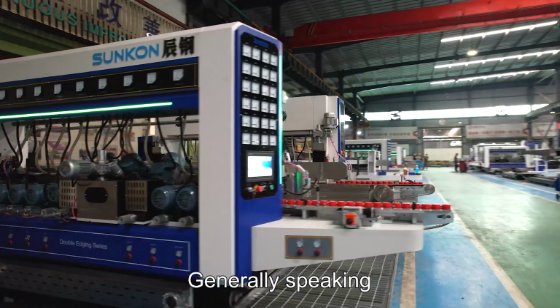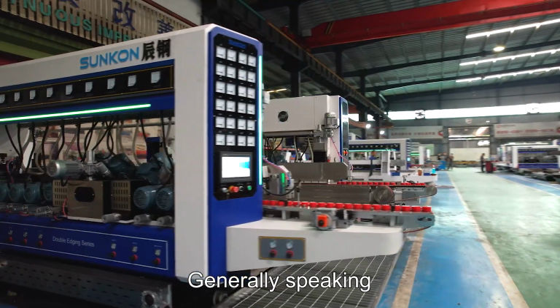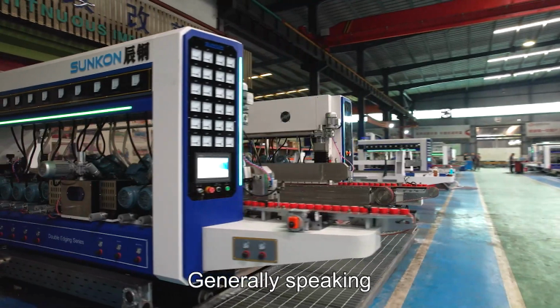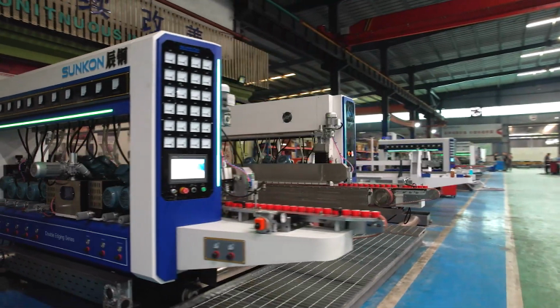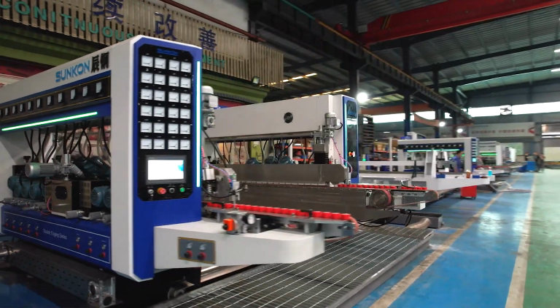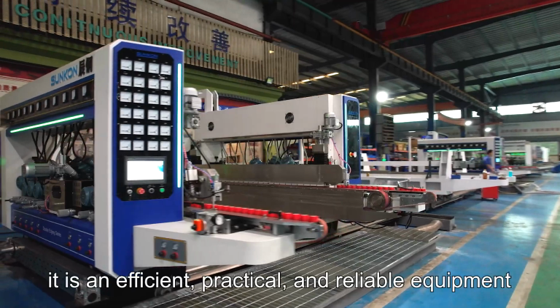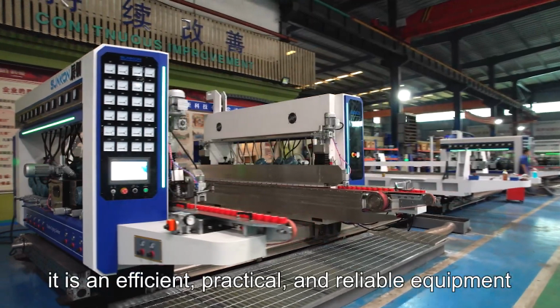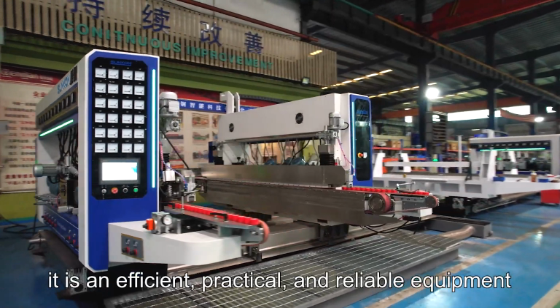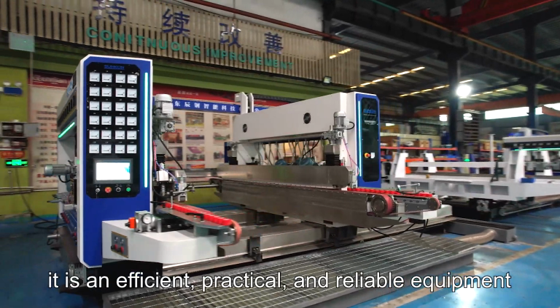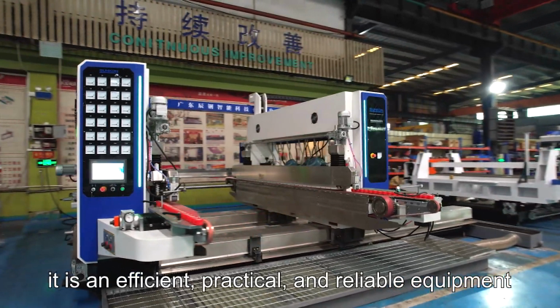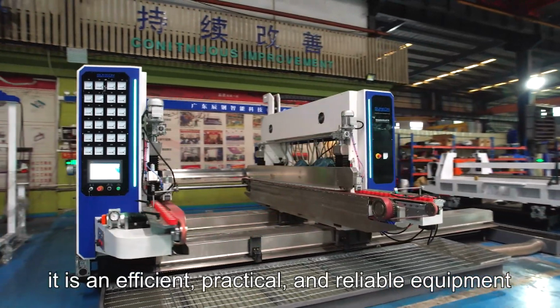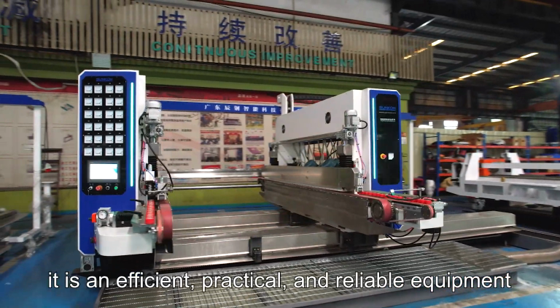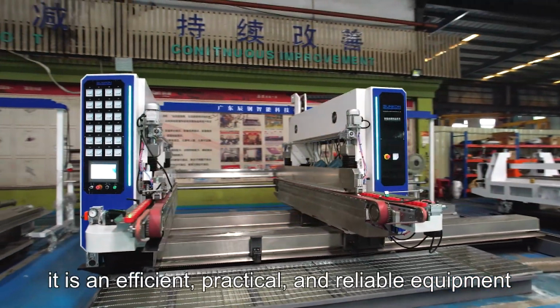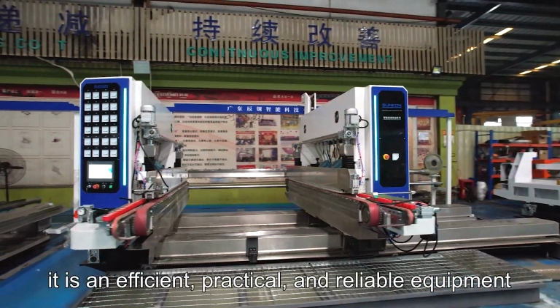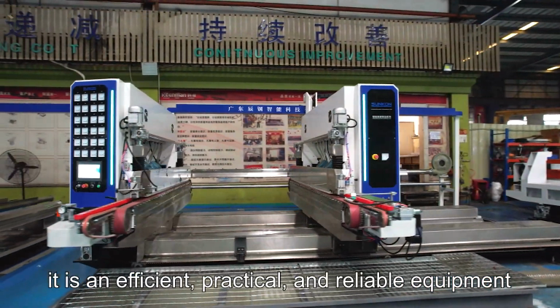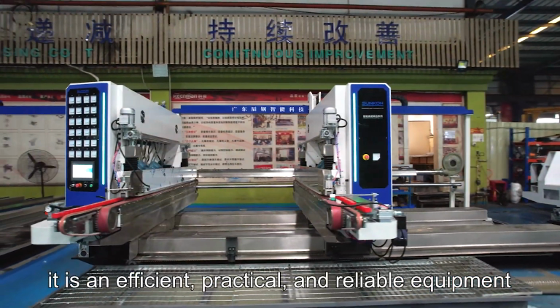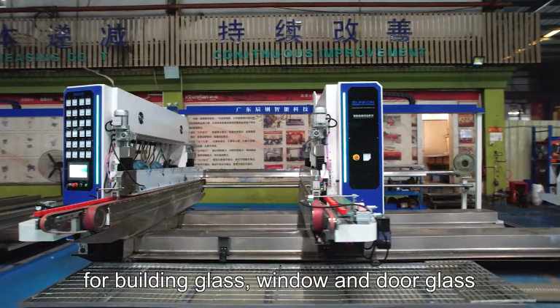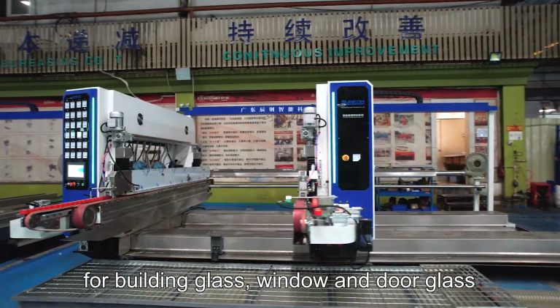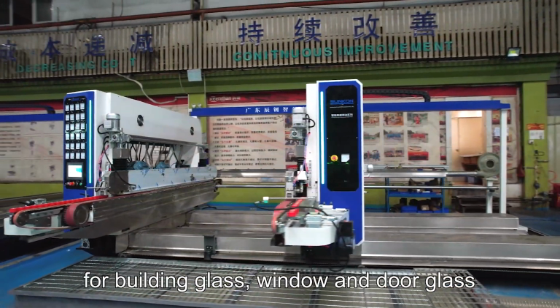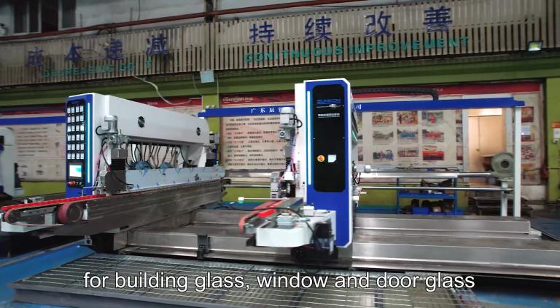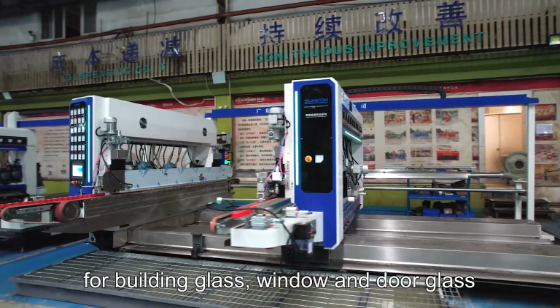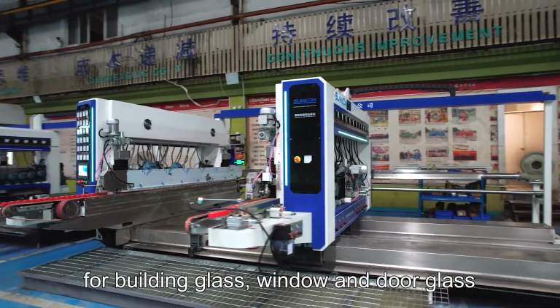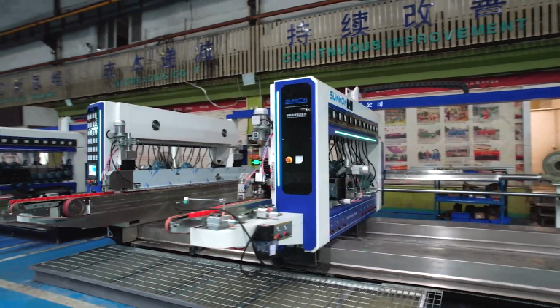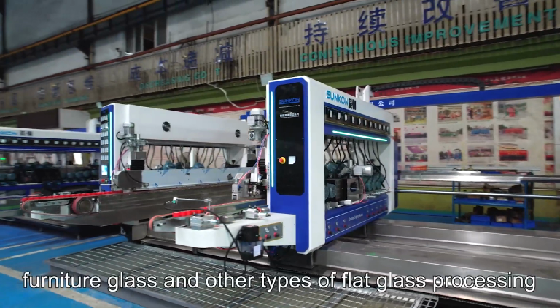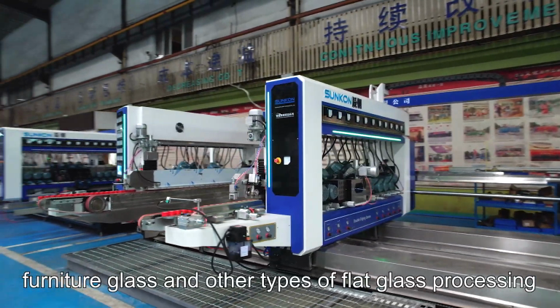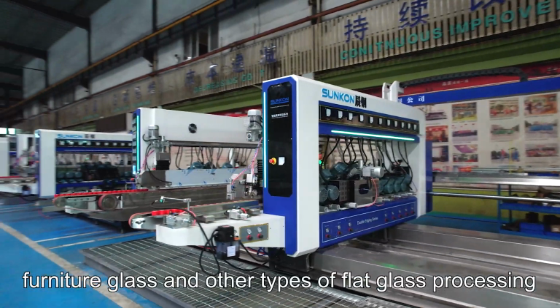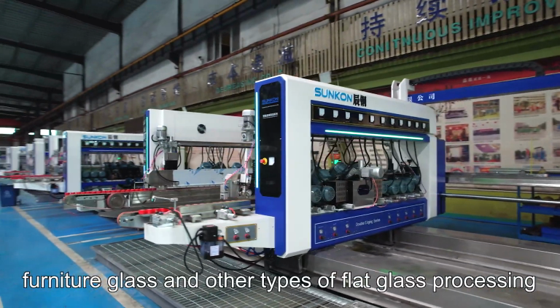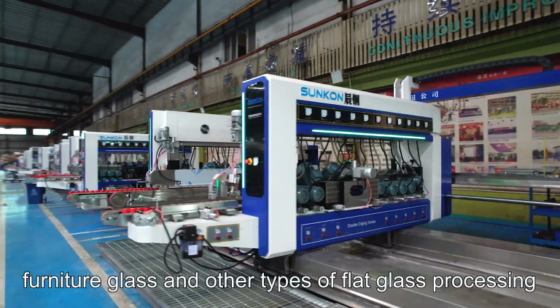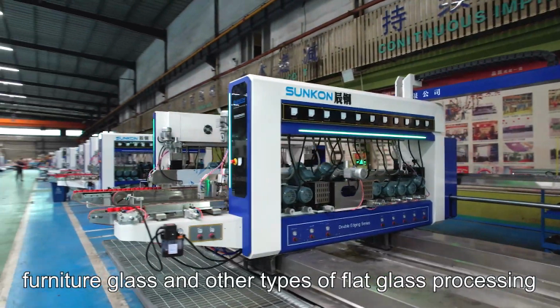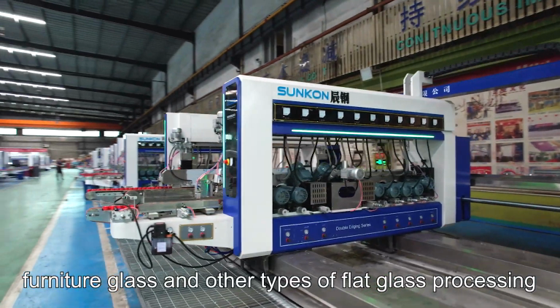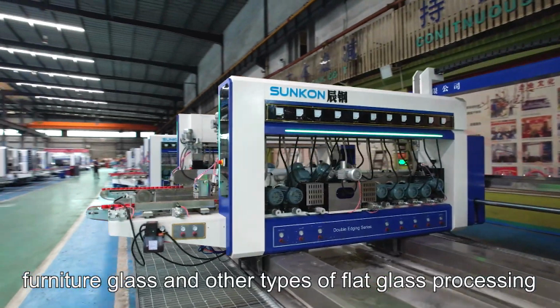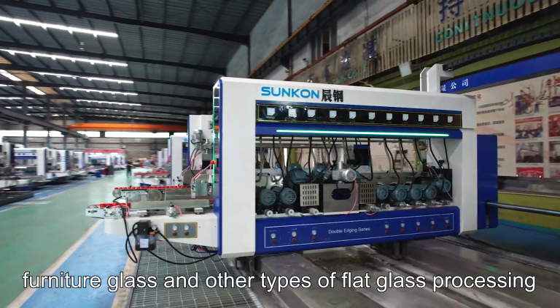Generally speaking, it's an efficient, practical, and reliable equipment for building glass, window and door glass, furniture glass, and other types of black glass processing.